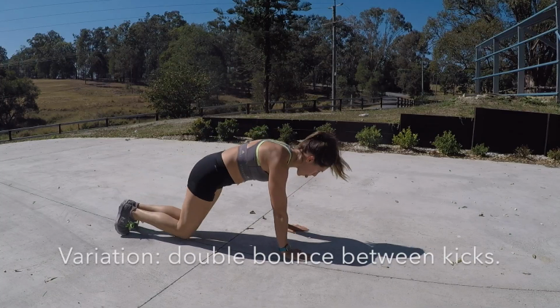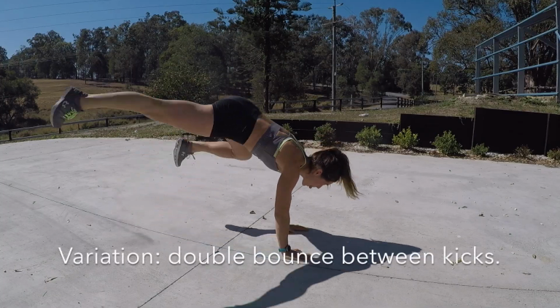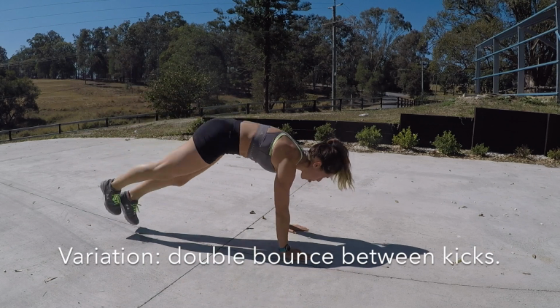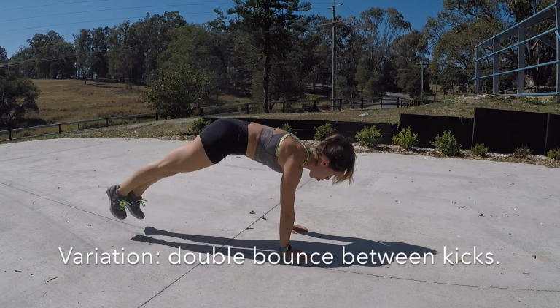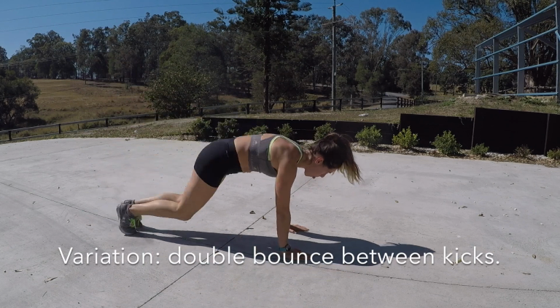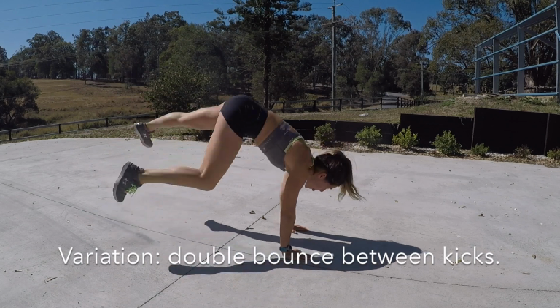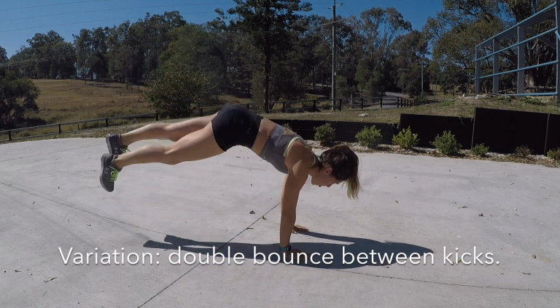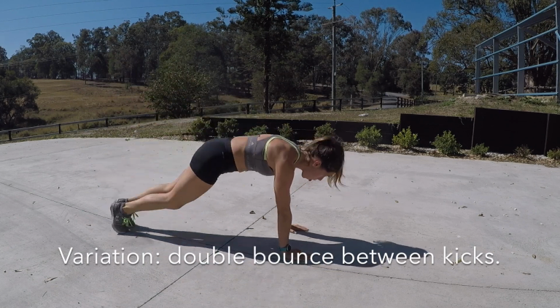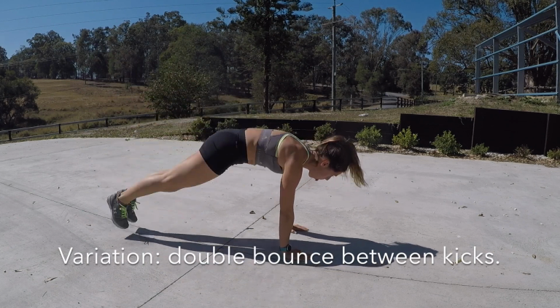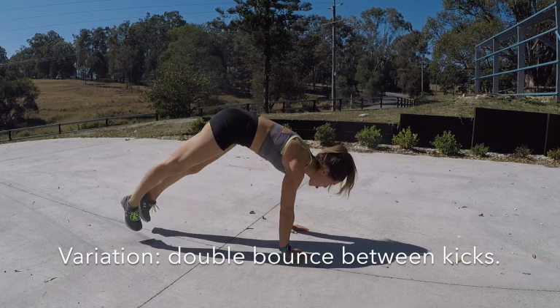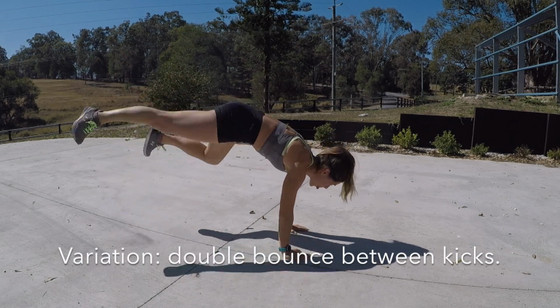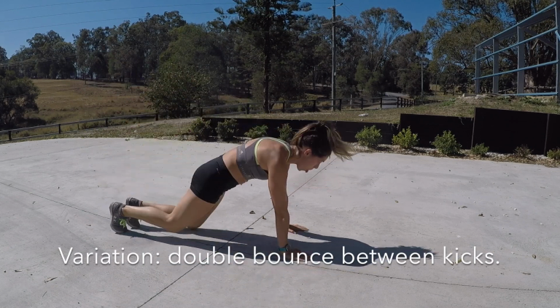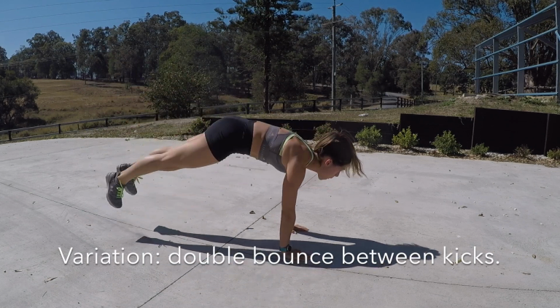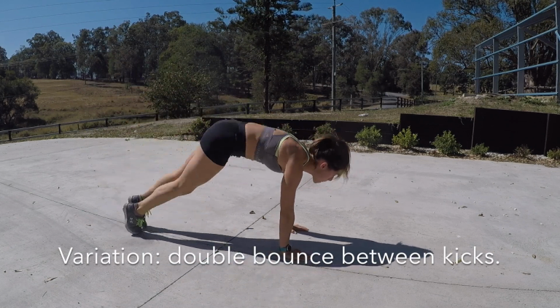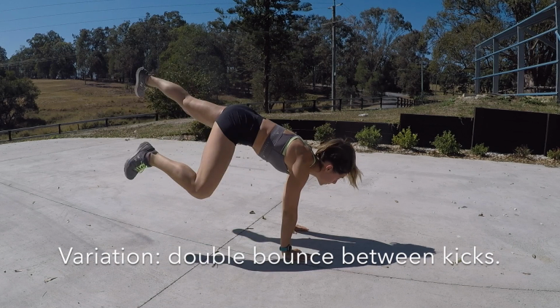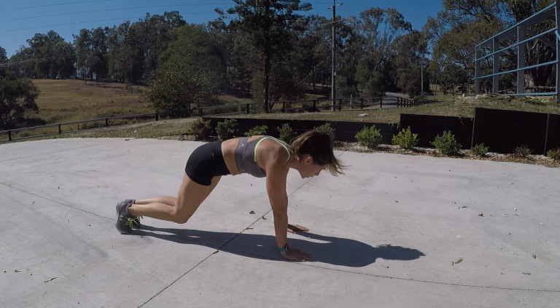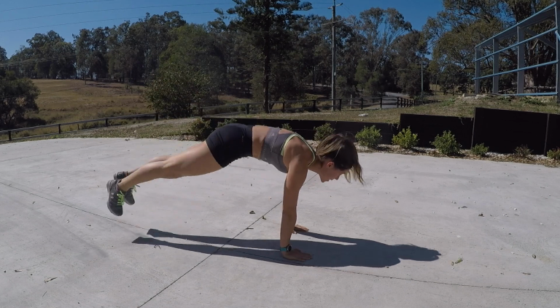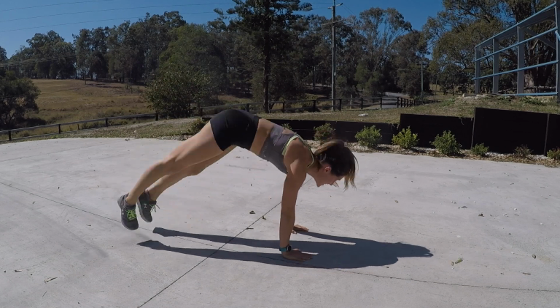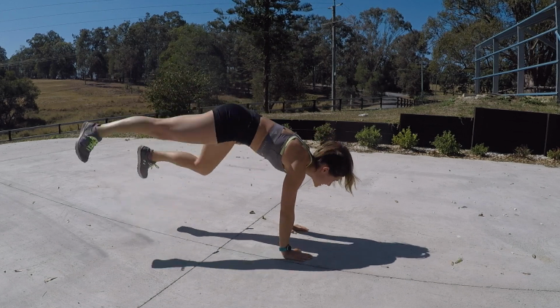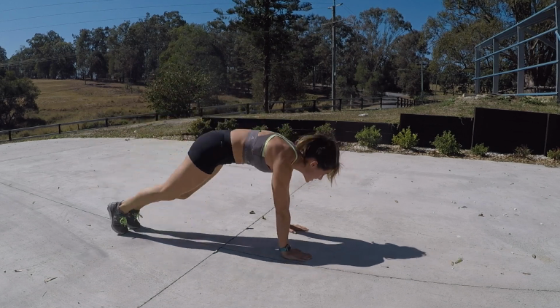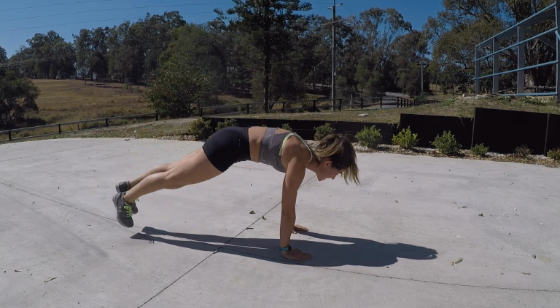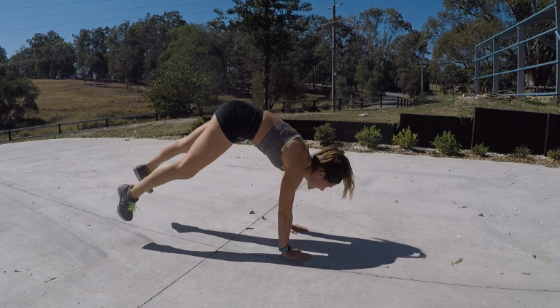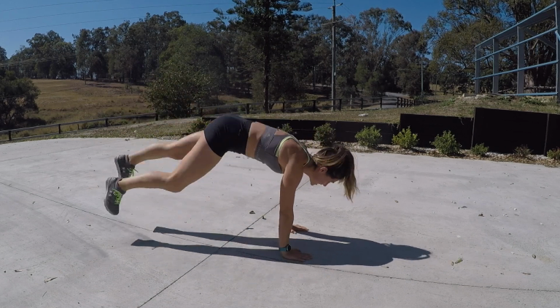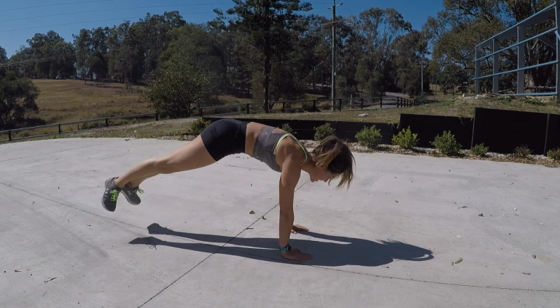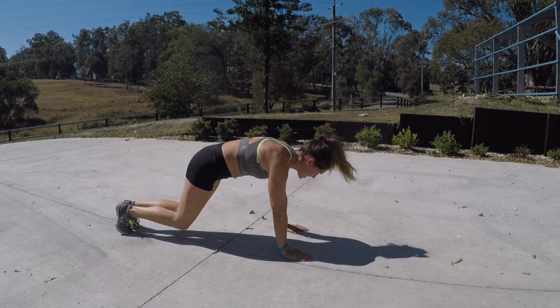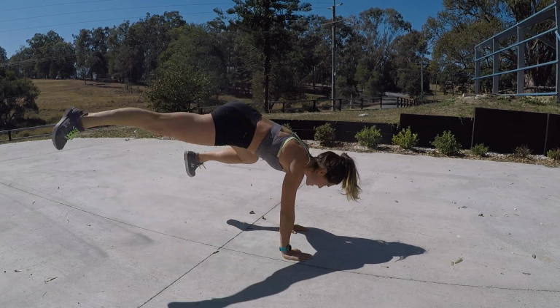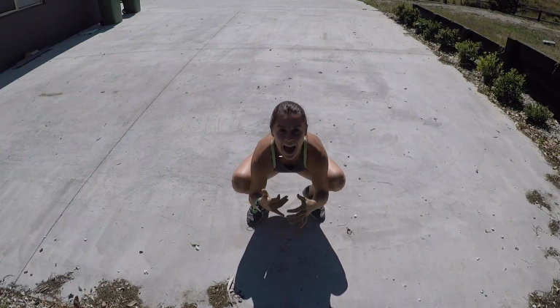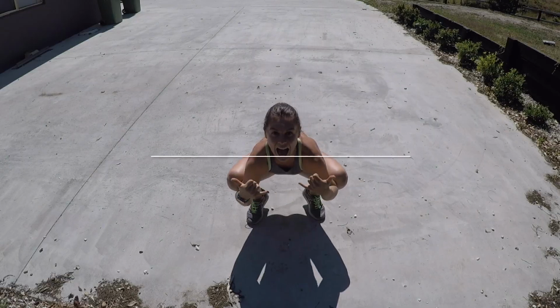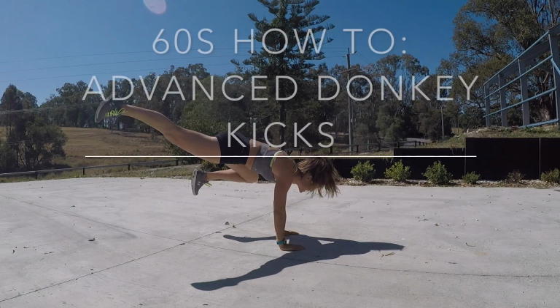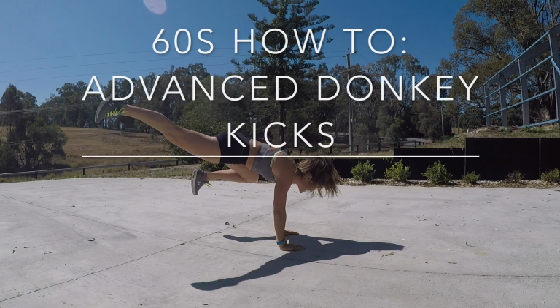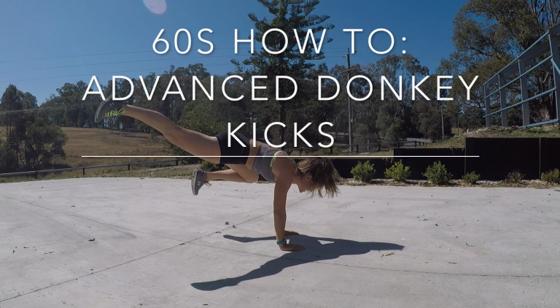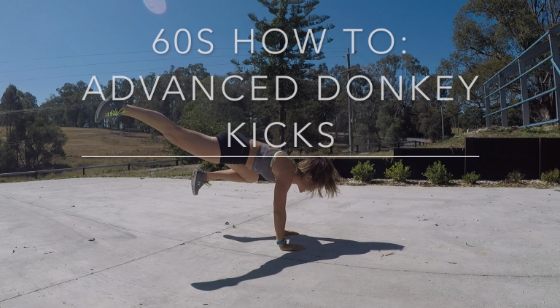If you can't quite get that foot back into place, I suggest doing a double bounce in between each kick. So you're still doing the quick pull, quick out, but your feet are landing together and bouncing twice to give you a bit more of a push in between.